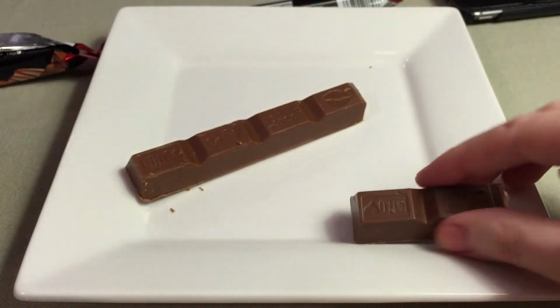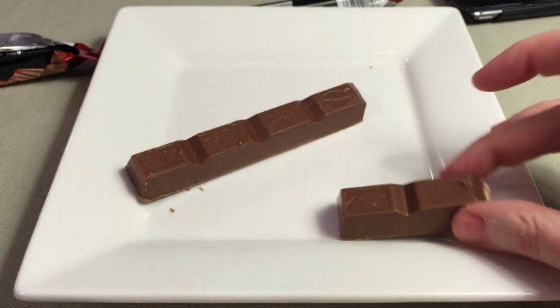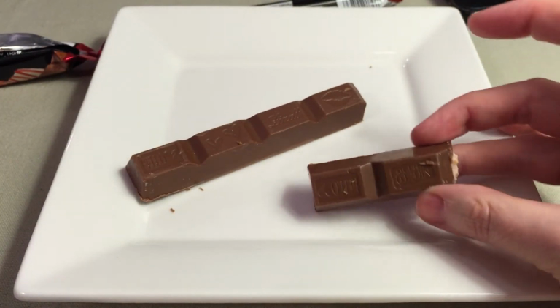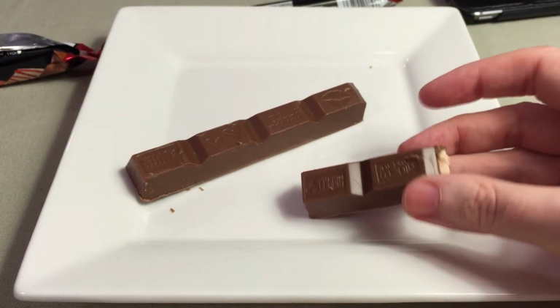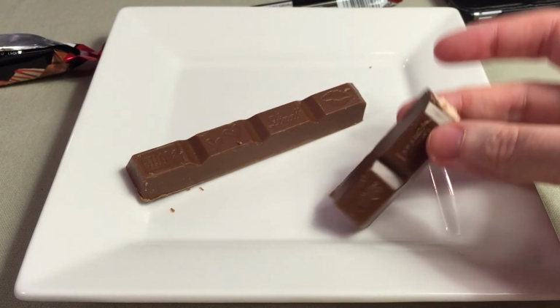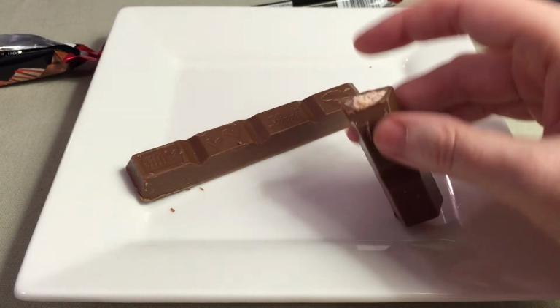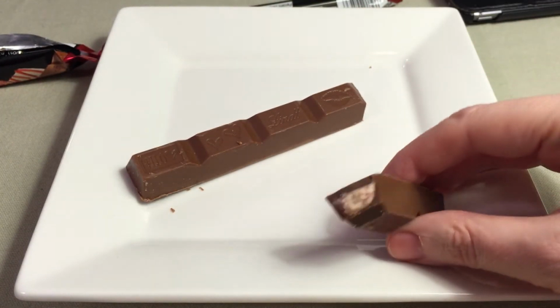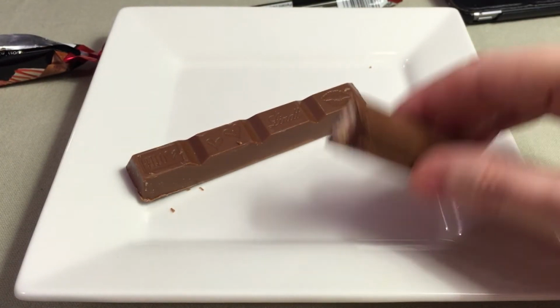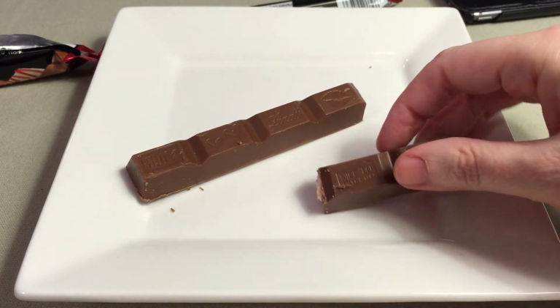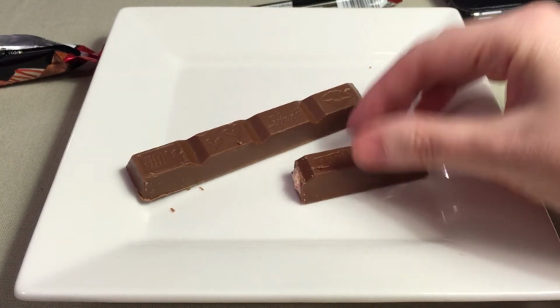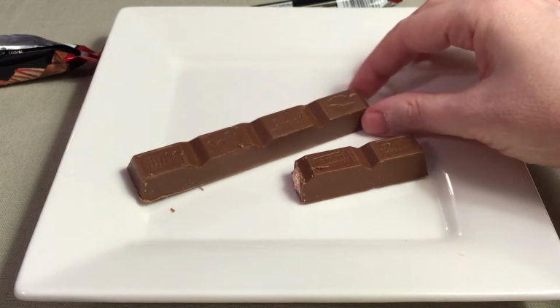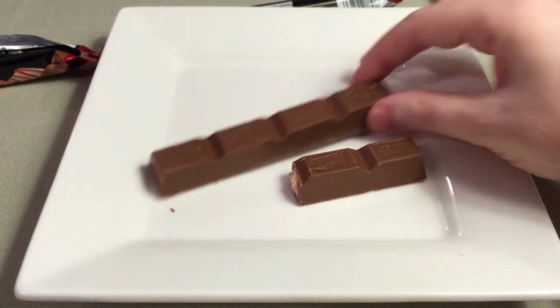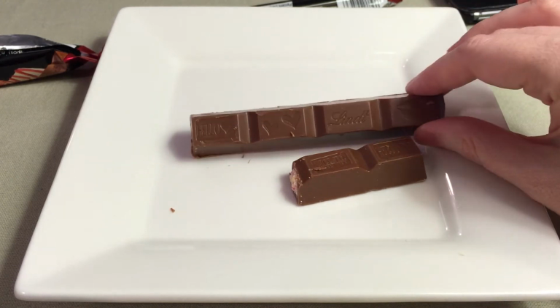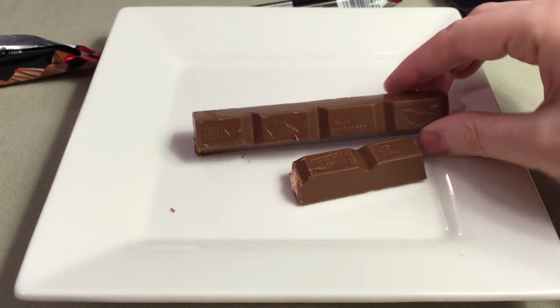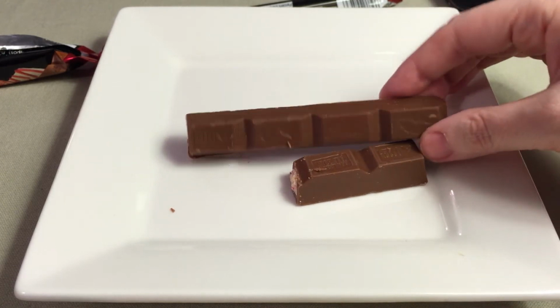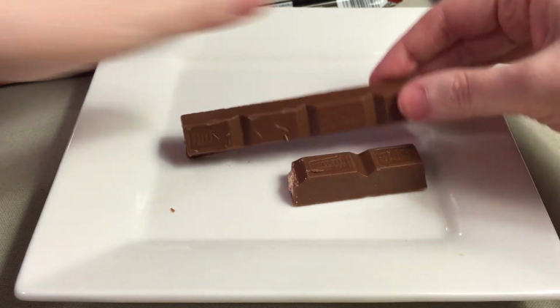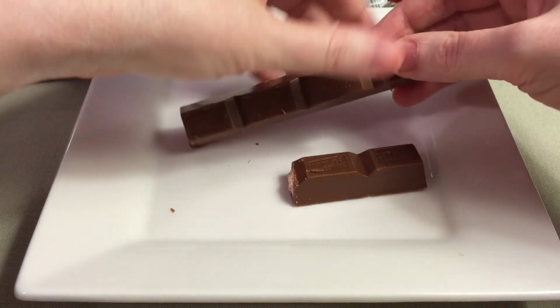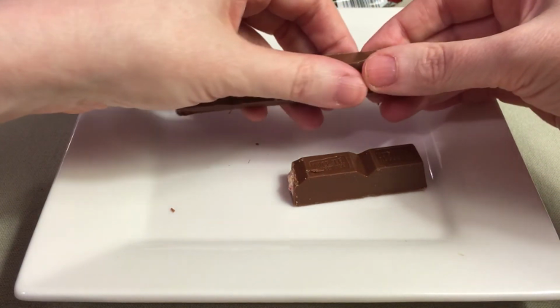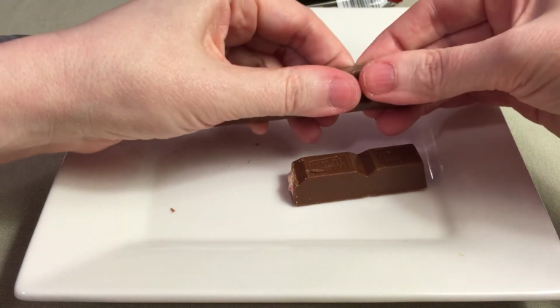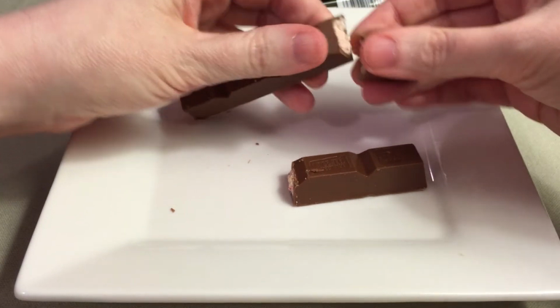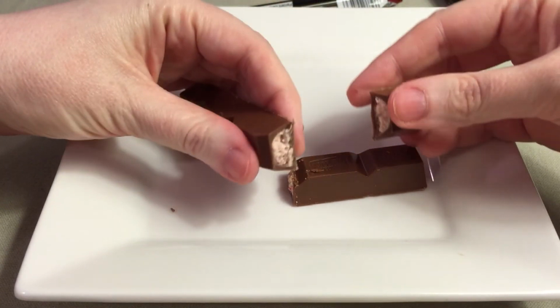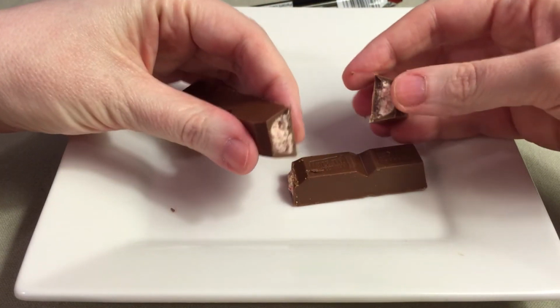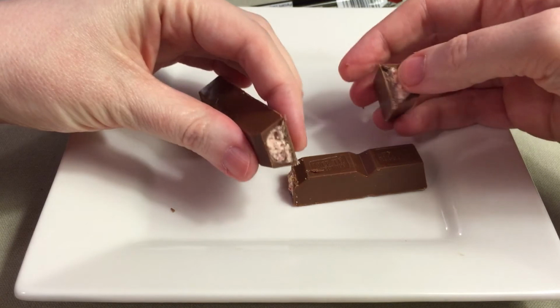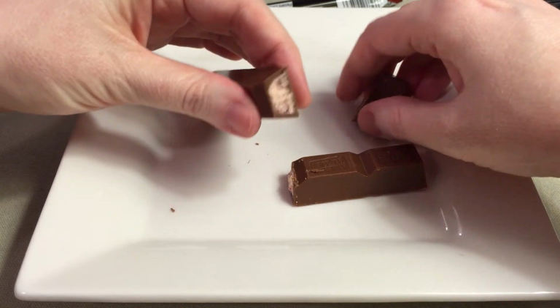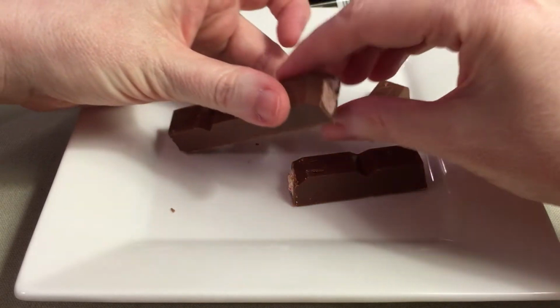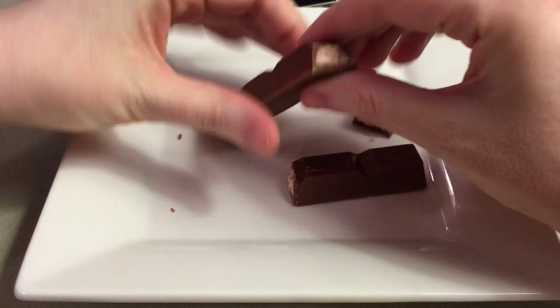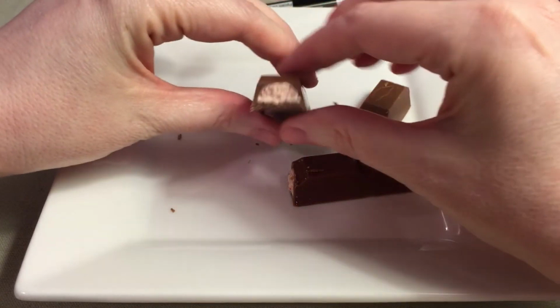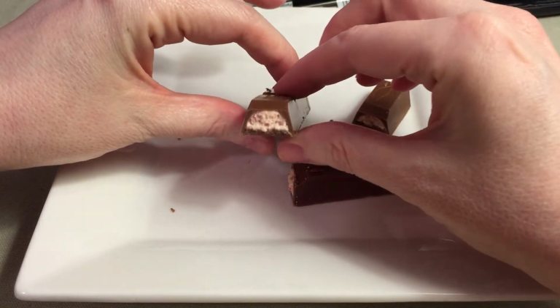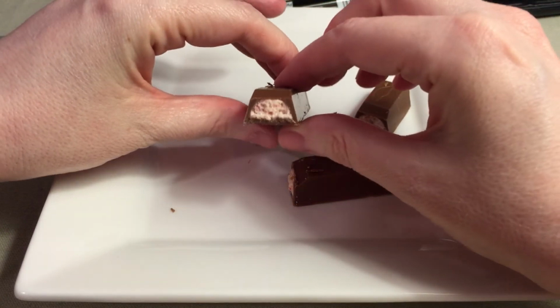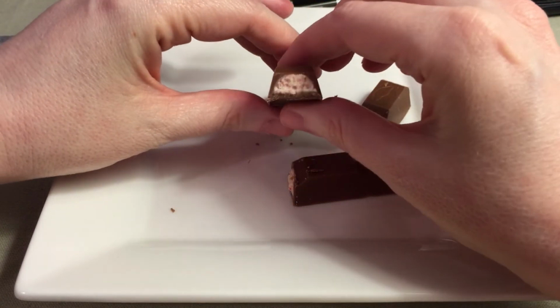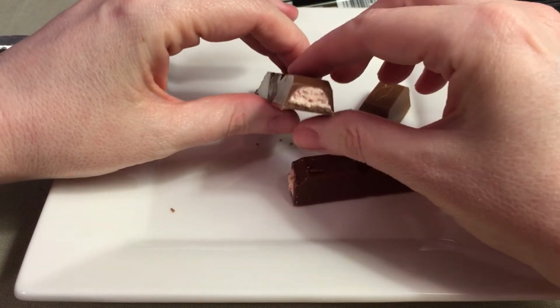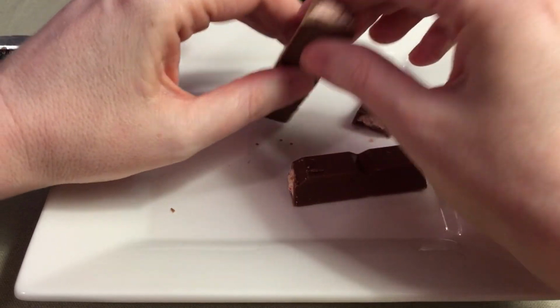So it comes in — it broke a little bit — but it comes in this very narrow candy bar with little sections, and if you break the sections, you can still see the strawberry cheesecake flavoring inside.